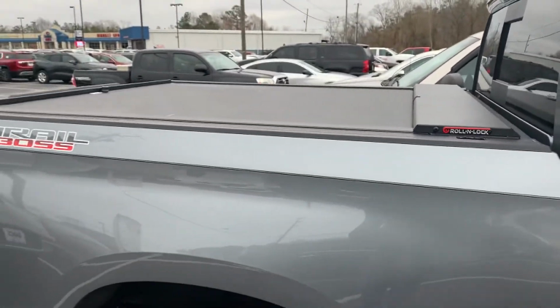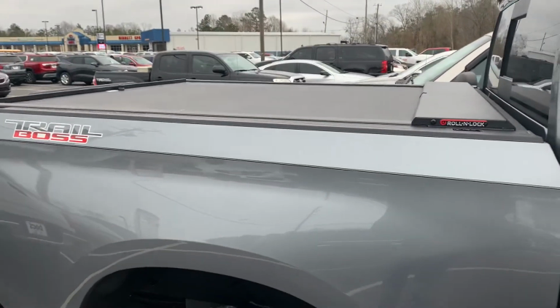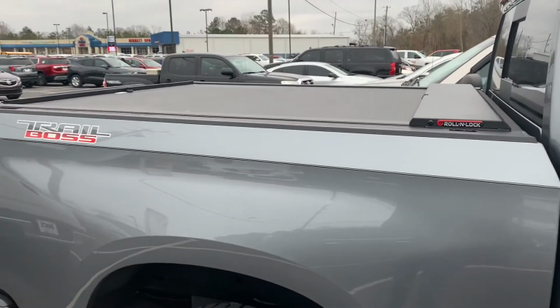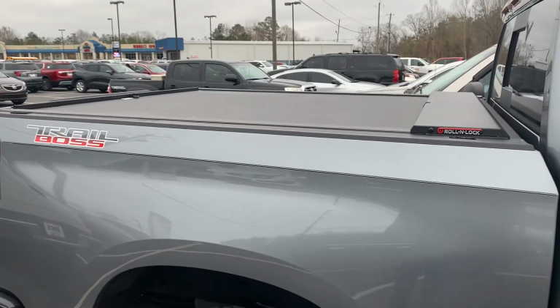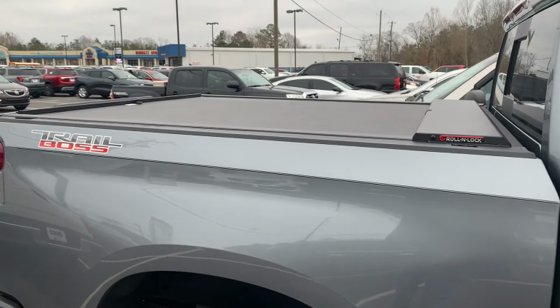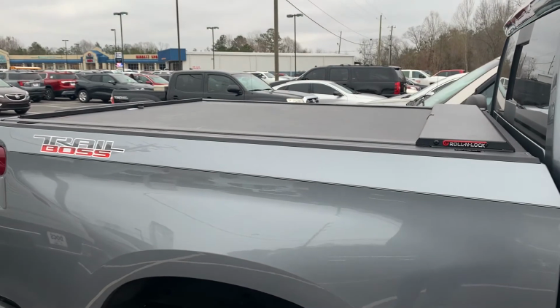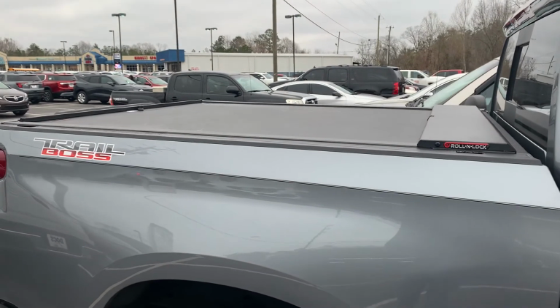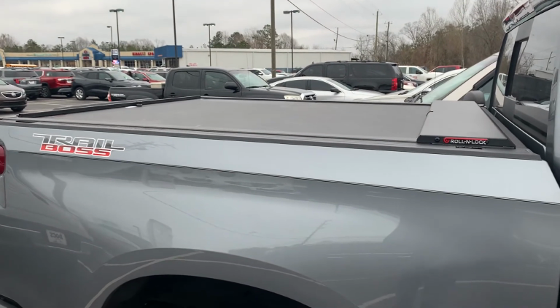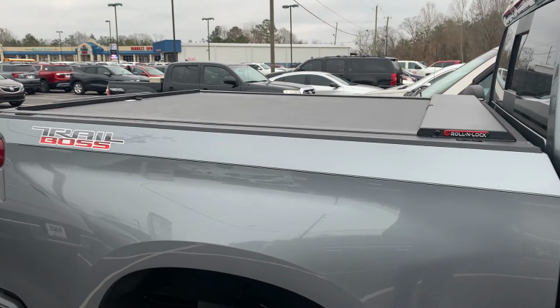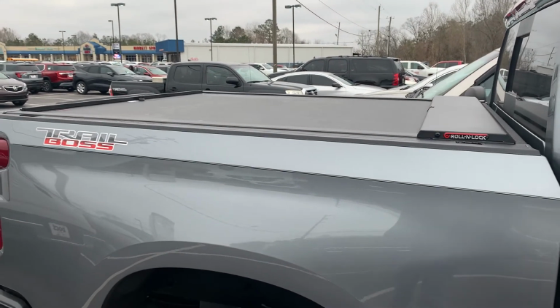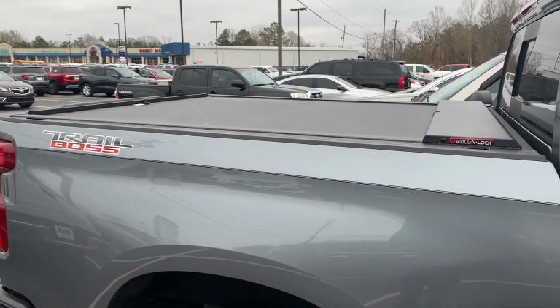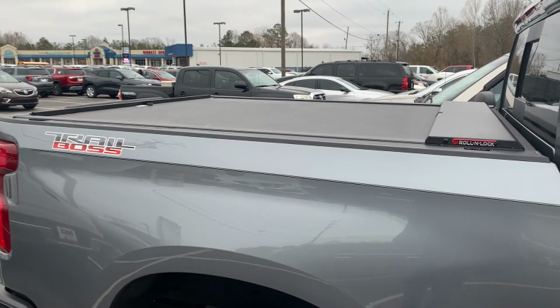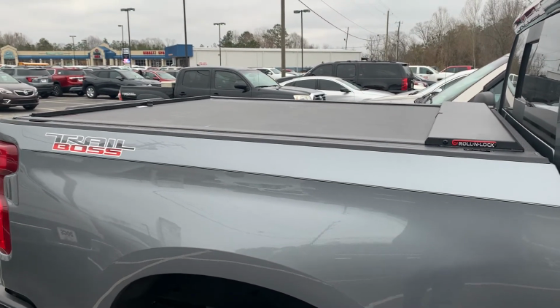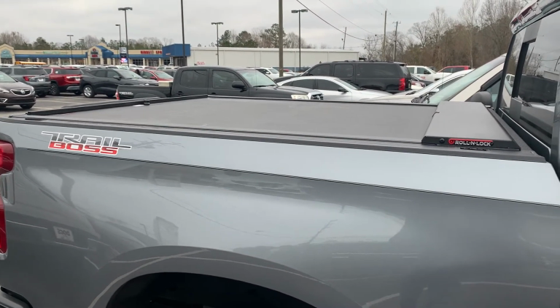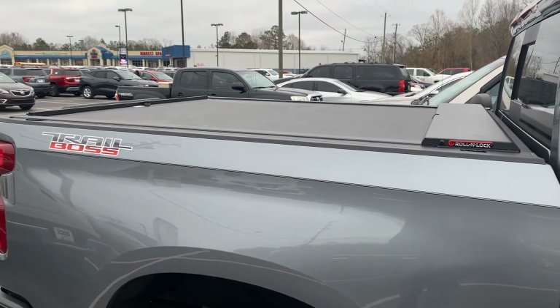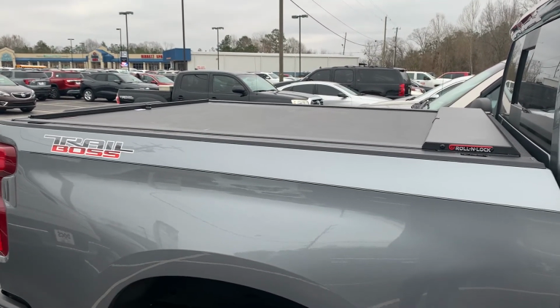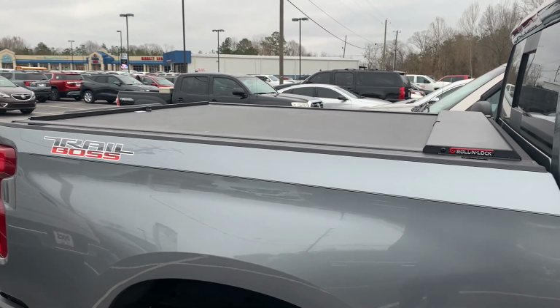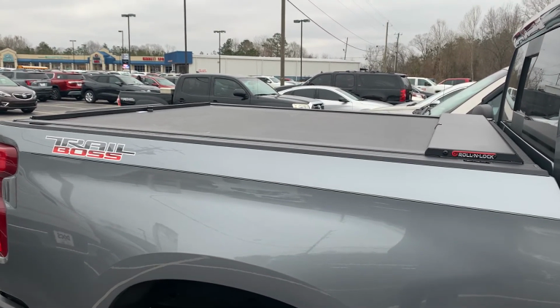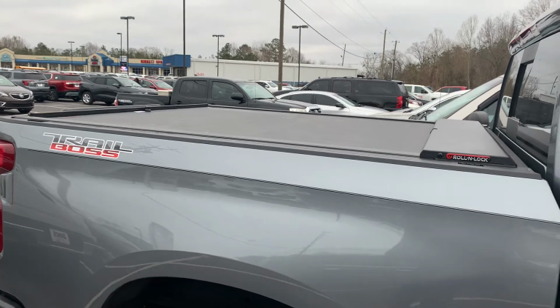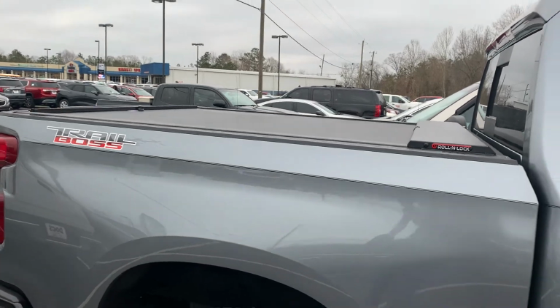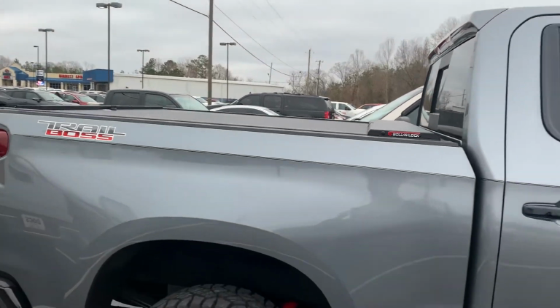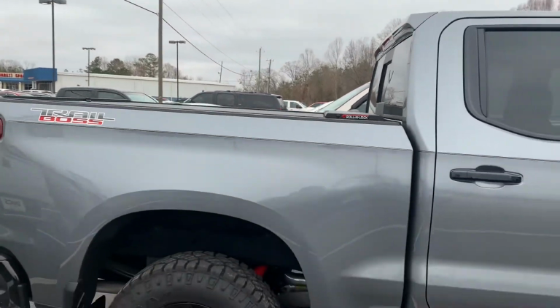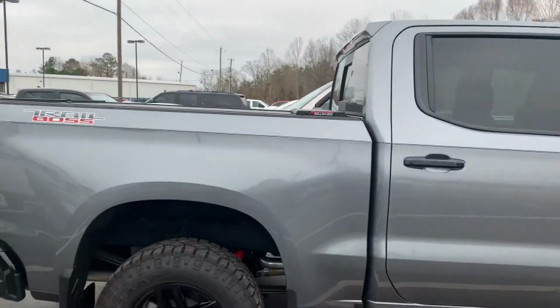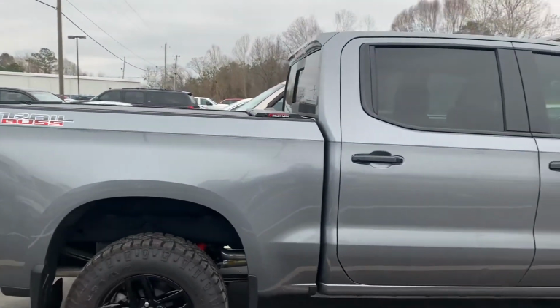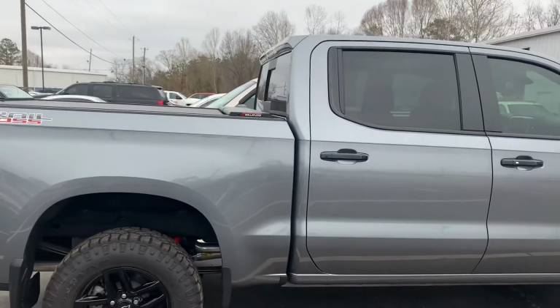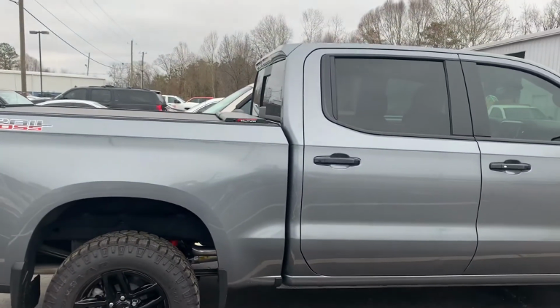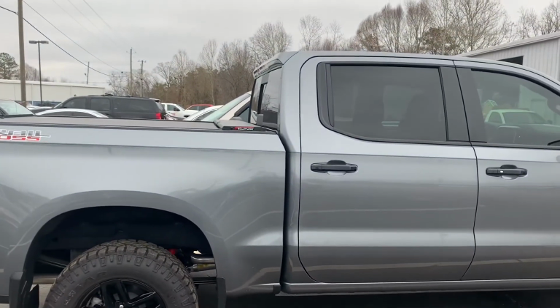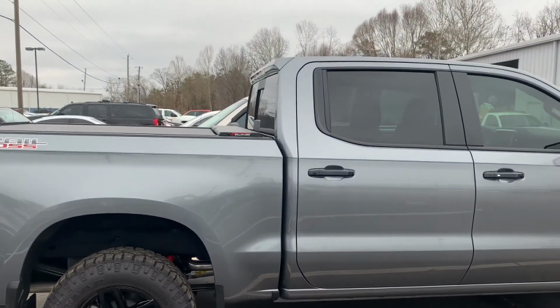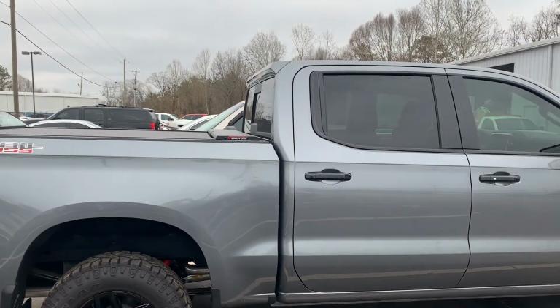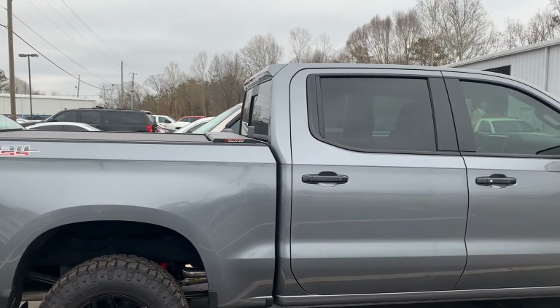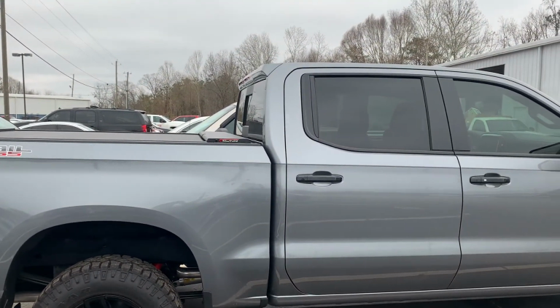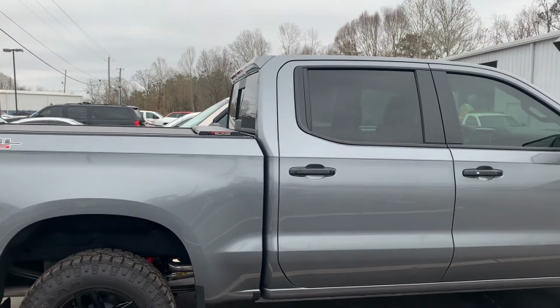It's the Roll and Lock brand, ordered here at Dock's and installed here. A beautiful addition to a beautiful truck, so he can store things in there securely.